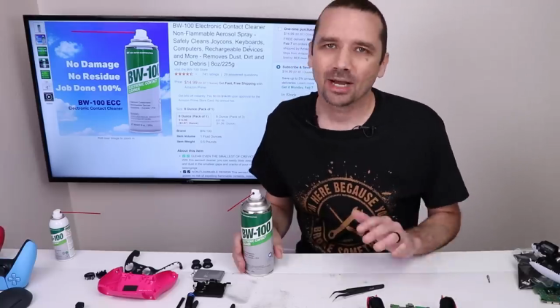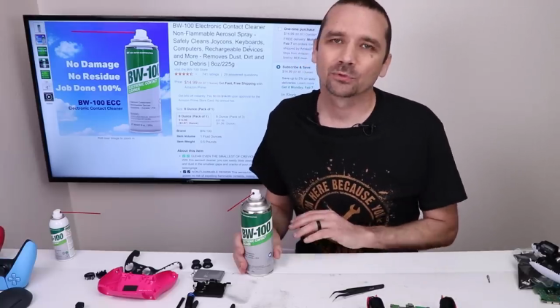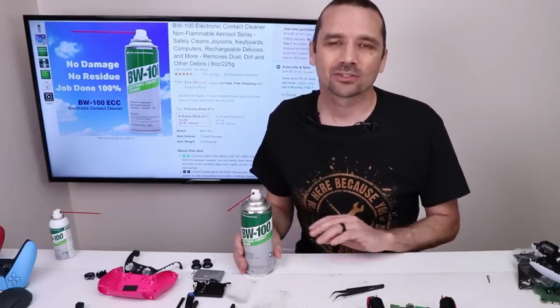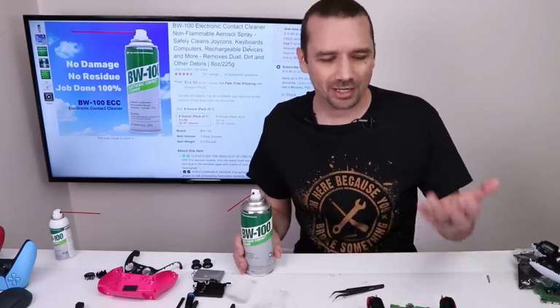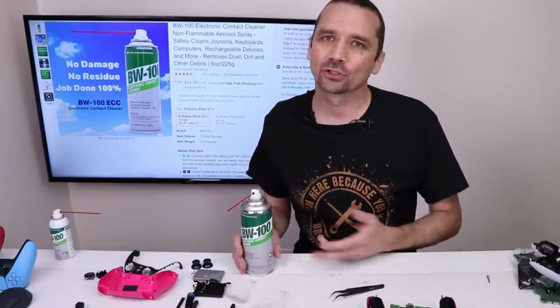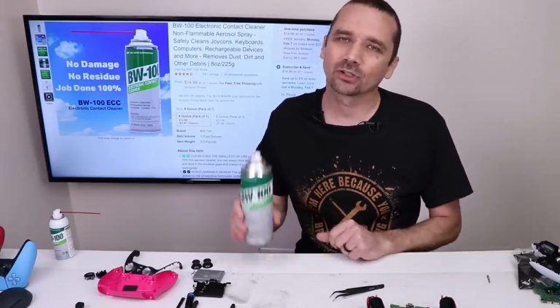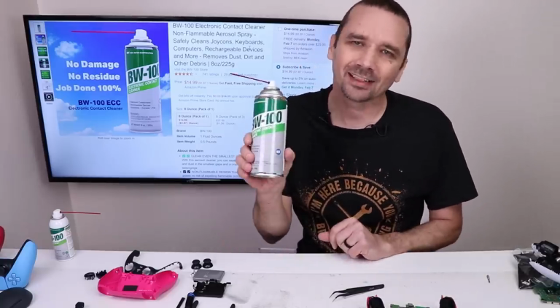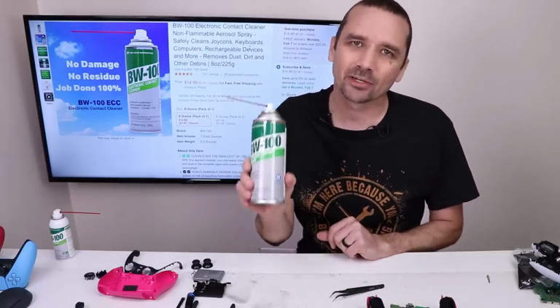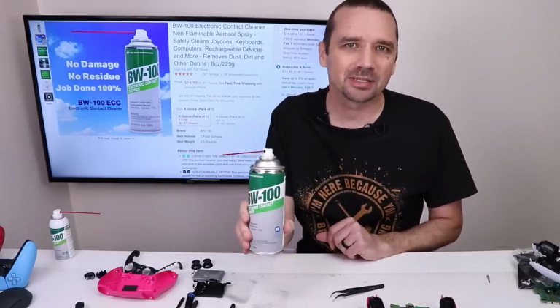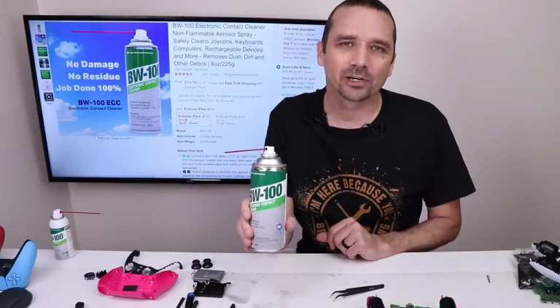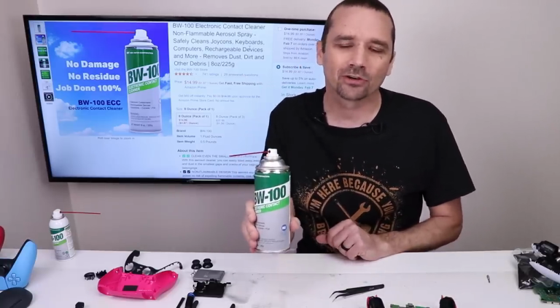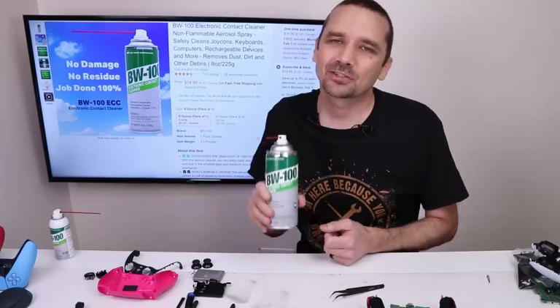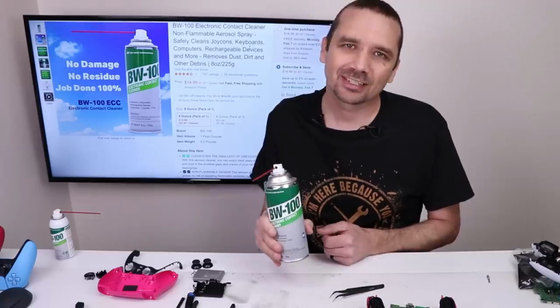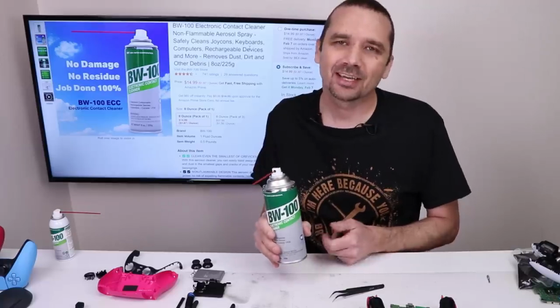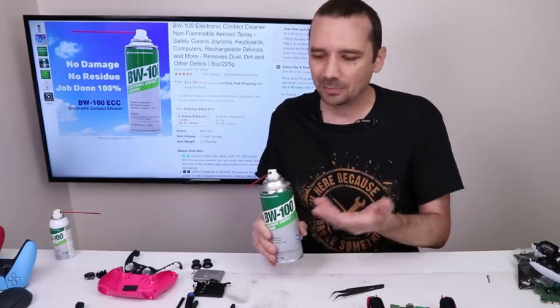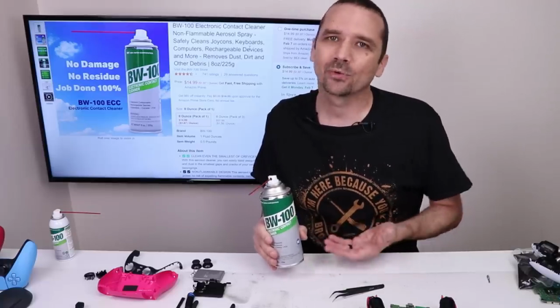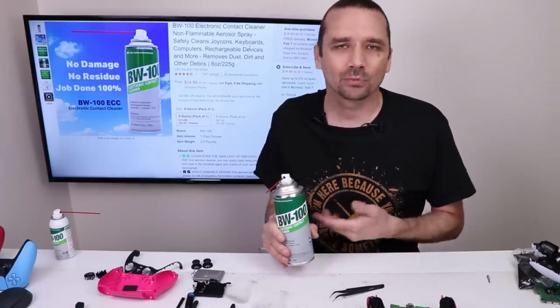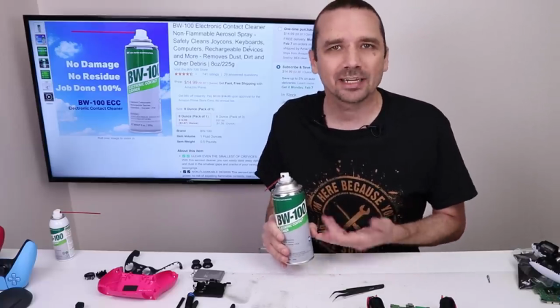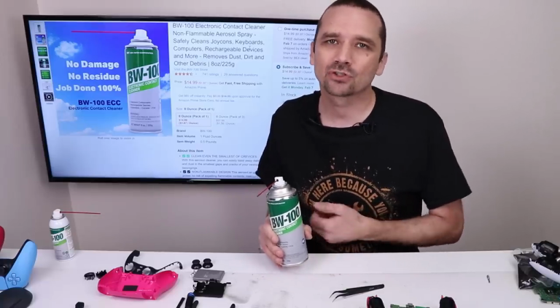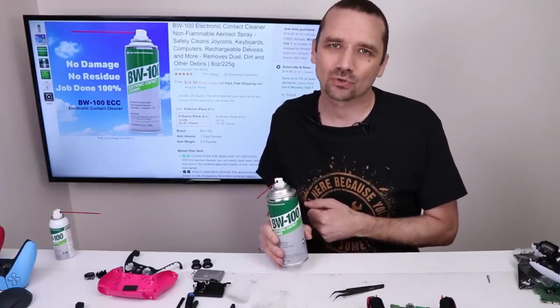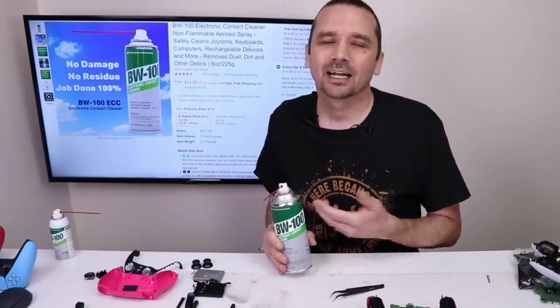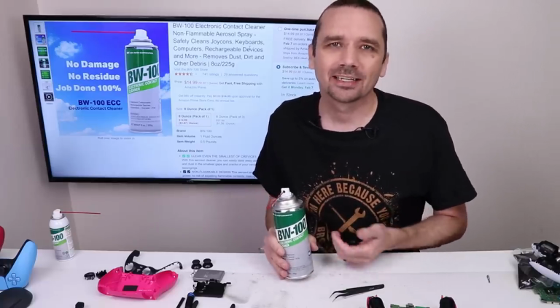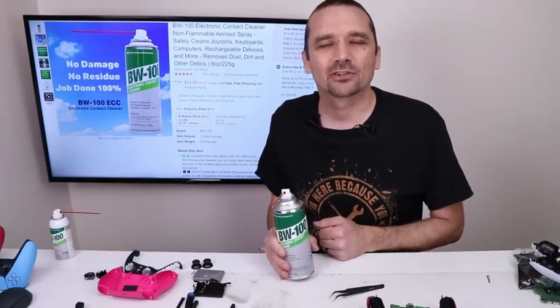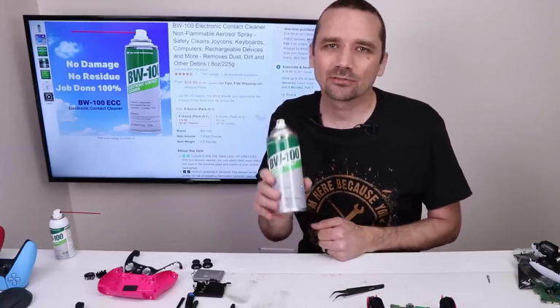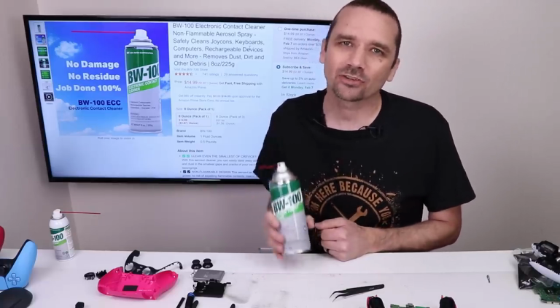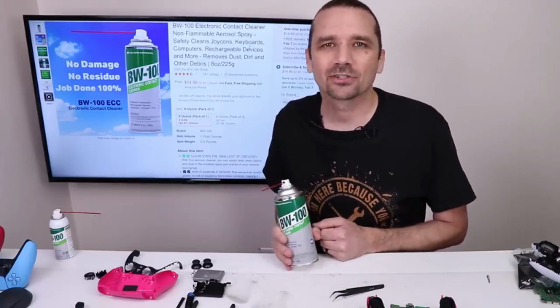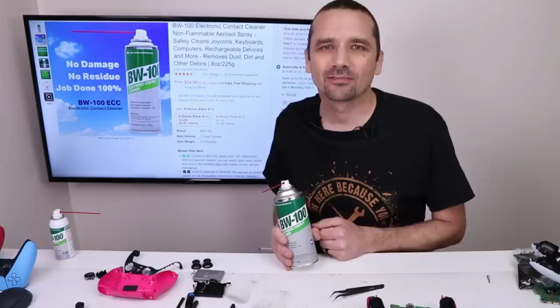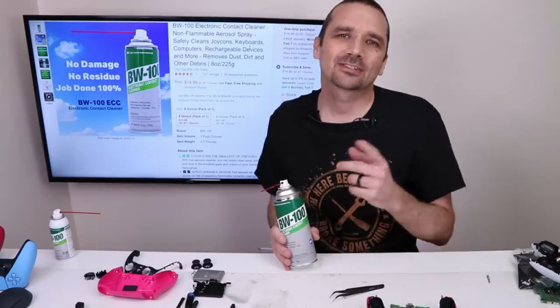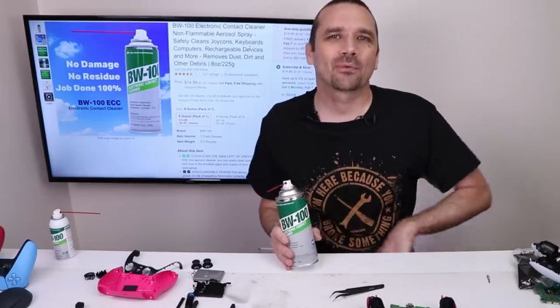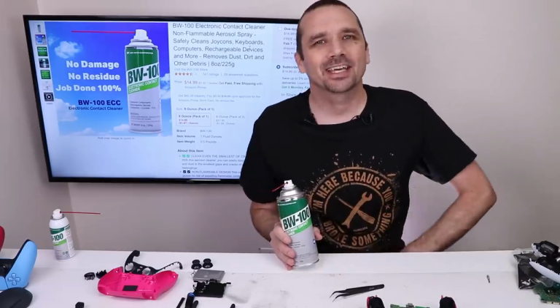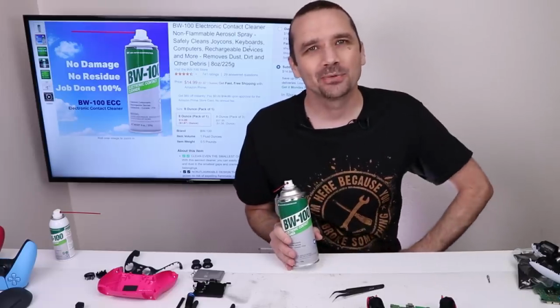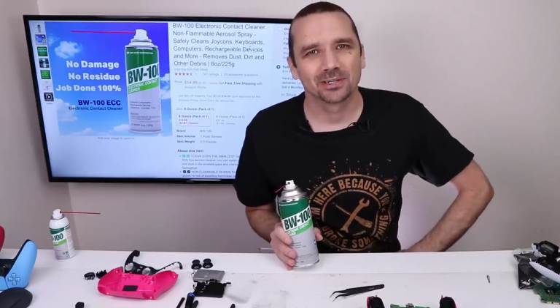If you're having problems with stick drift on any of your controllers, I highly recommend trying BW100 first. It's super easy to use and won't do any damage to your controller. The link is in the description if you want to try it out for yourself. Thank you so much for watching, and I hope you have a good one.